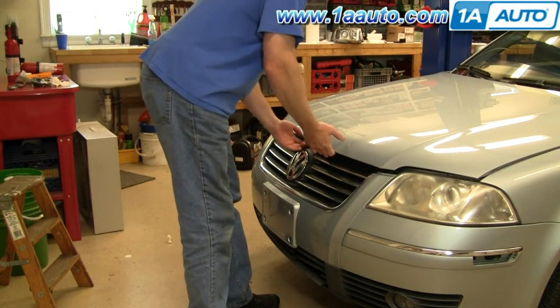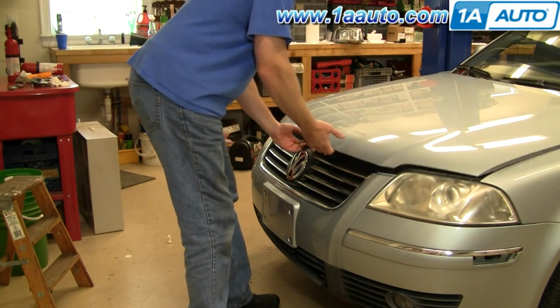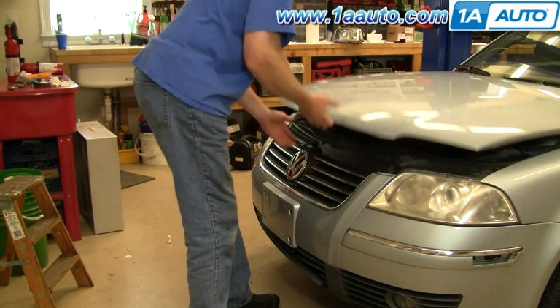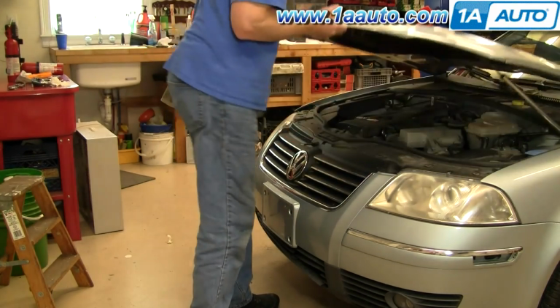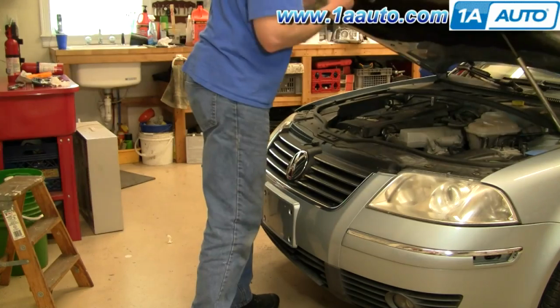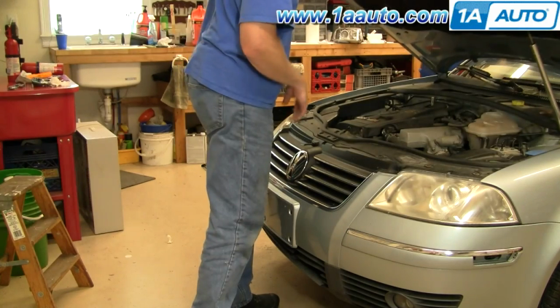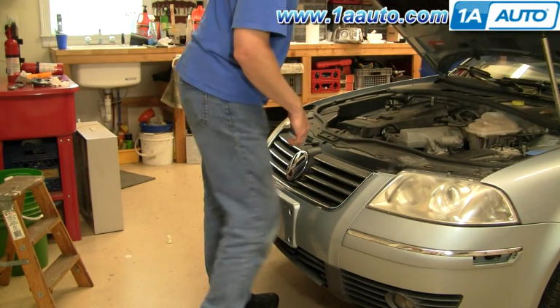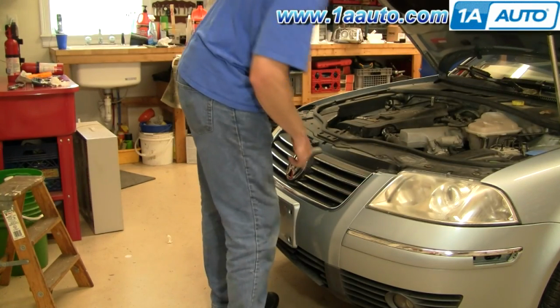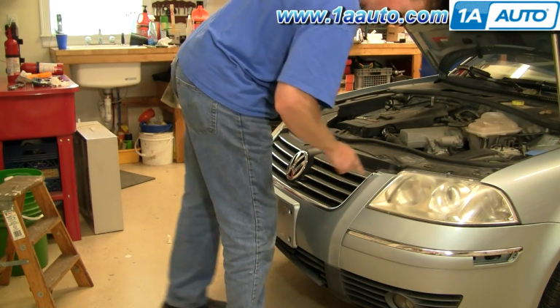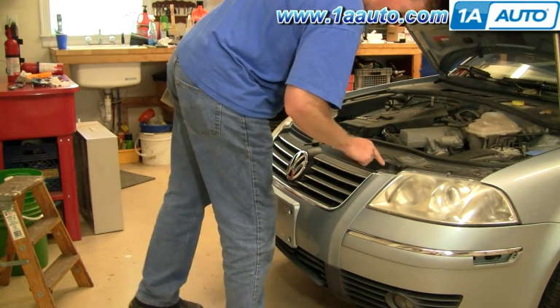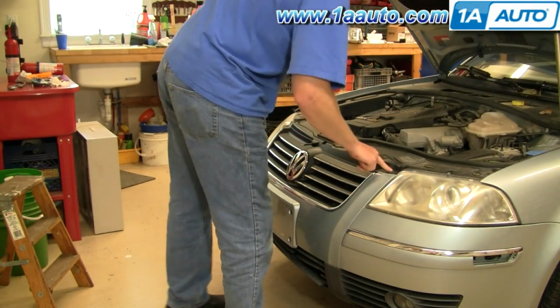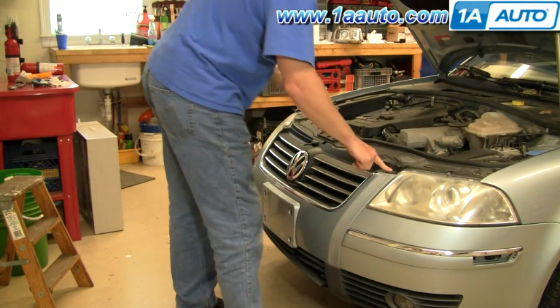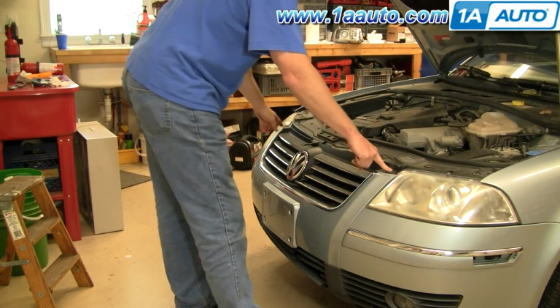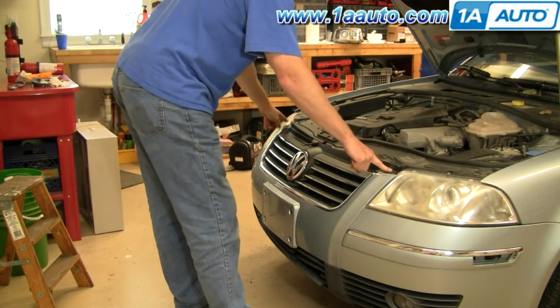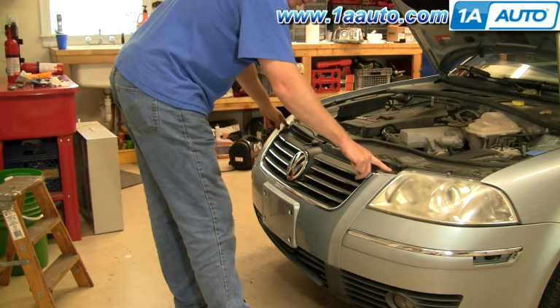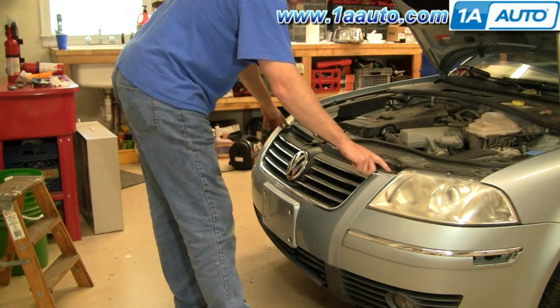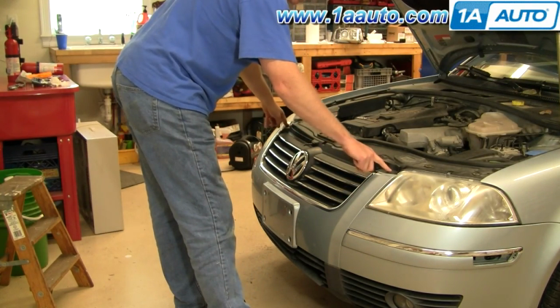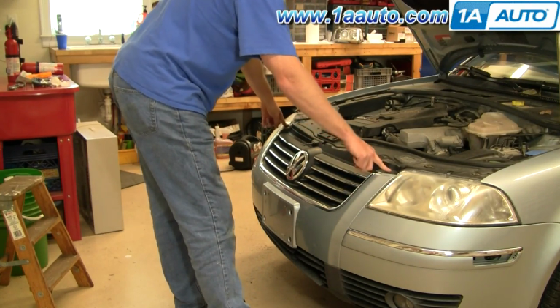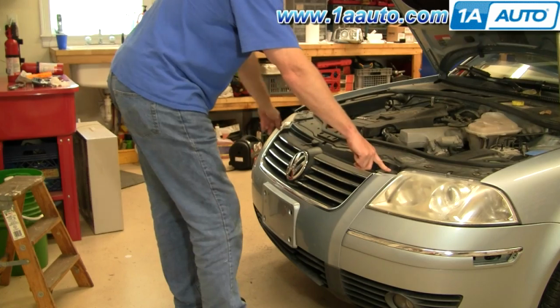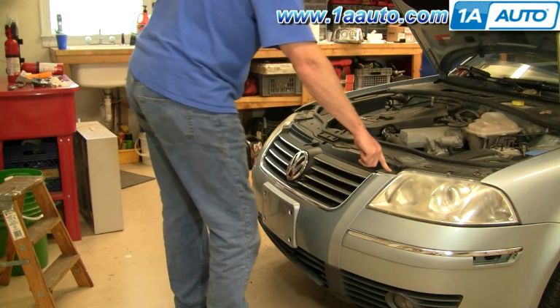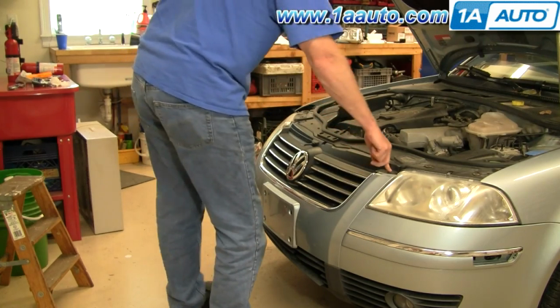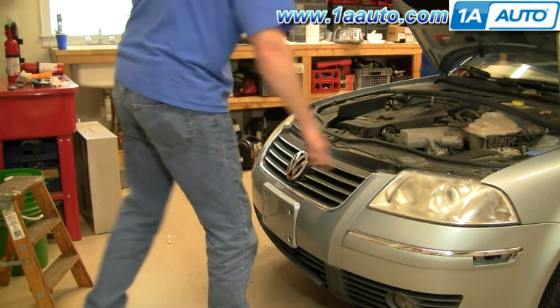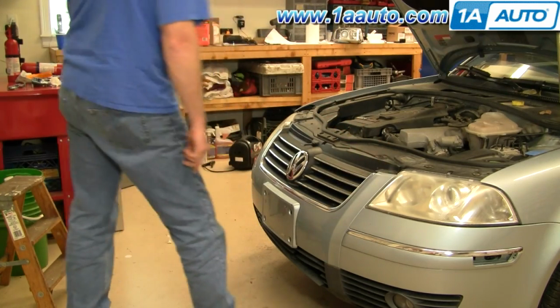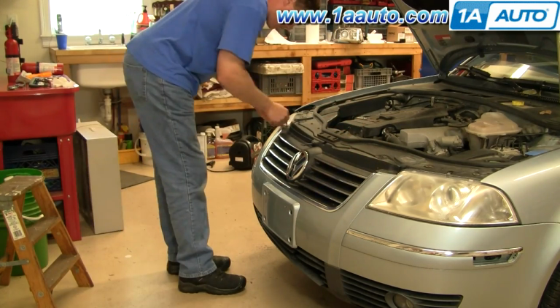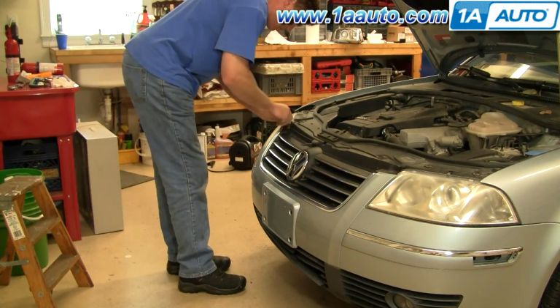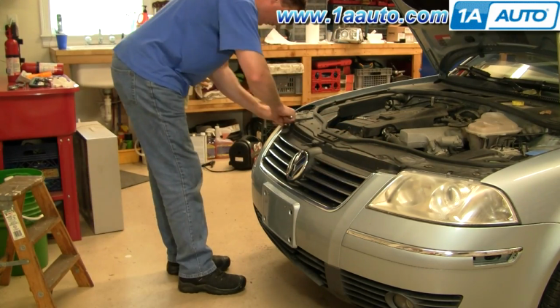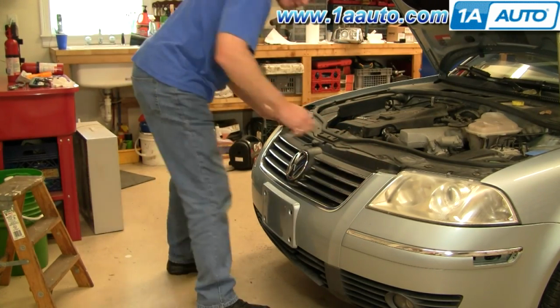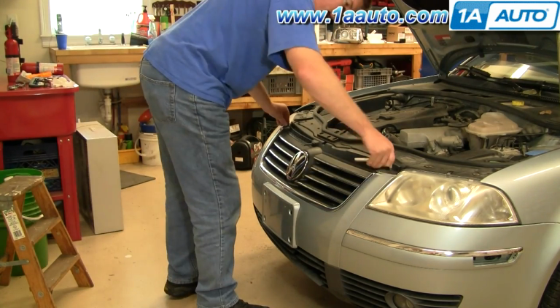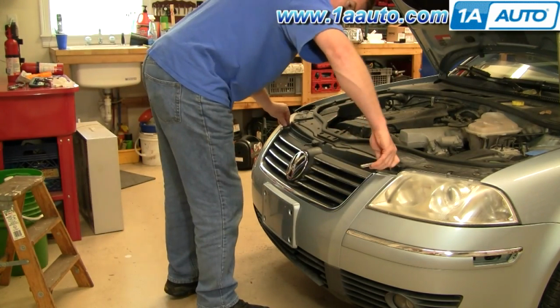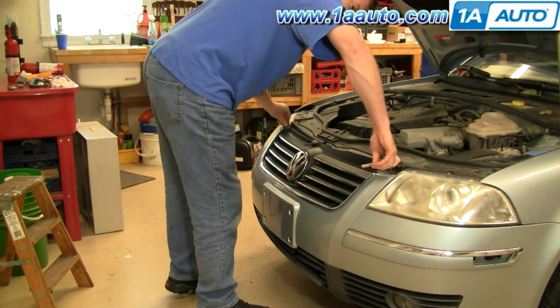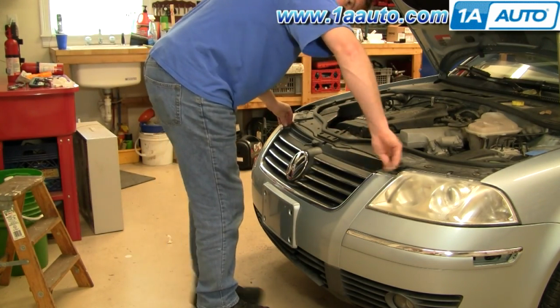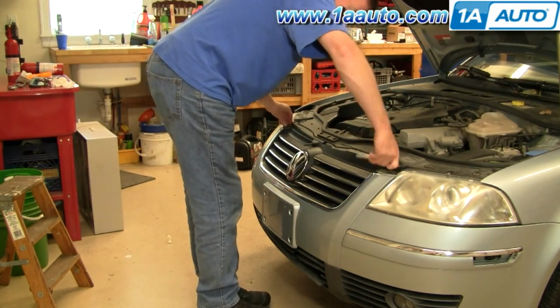As you open up the hood, you'll see two T30 Torx screws on the top edges of the grille. I'll just fast-forward as I remove those two bolts.